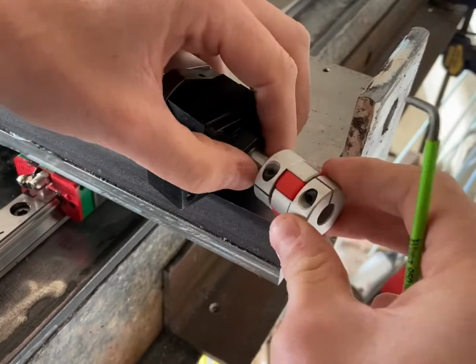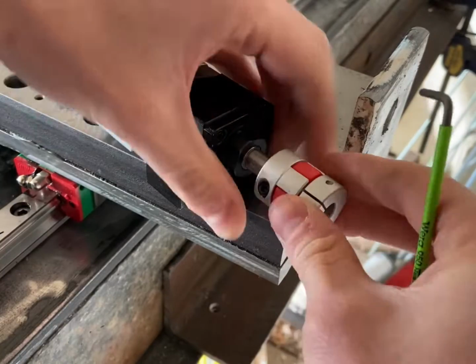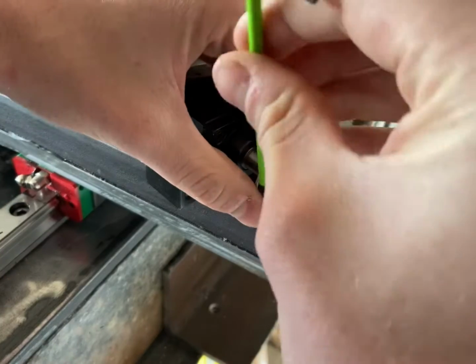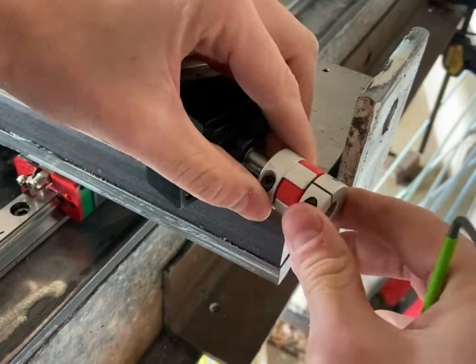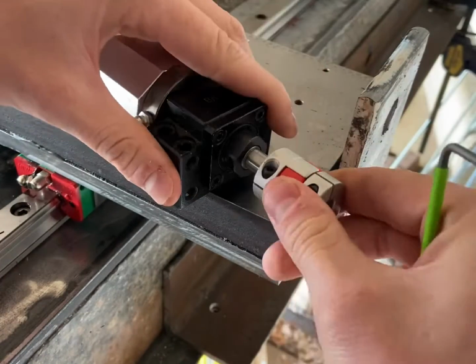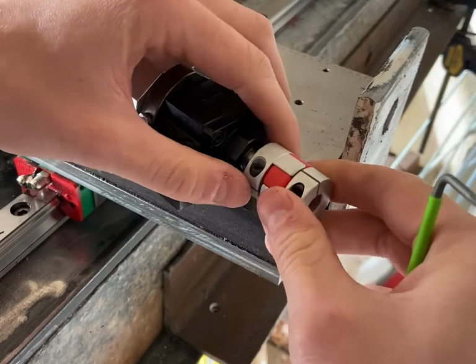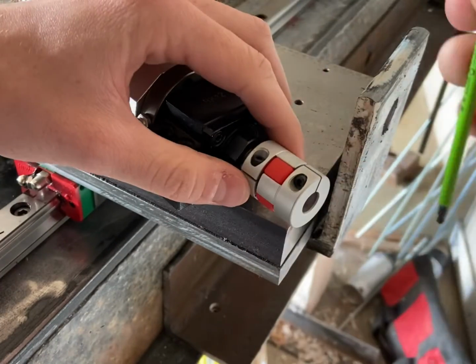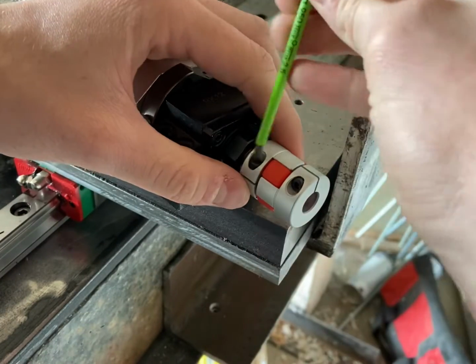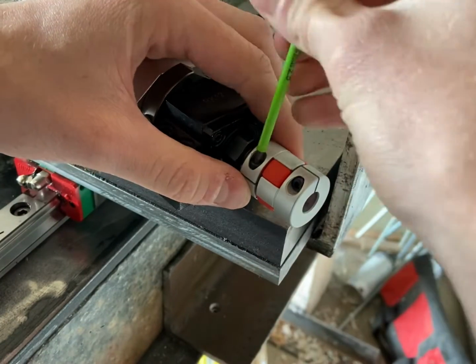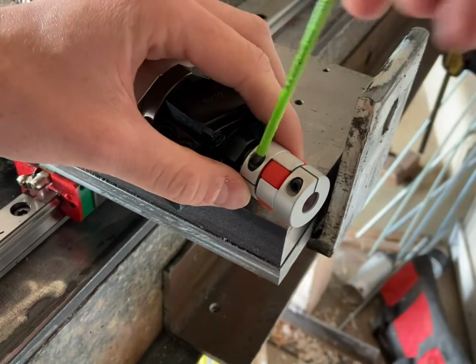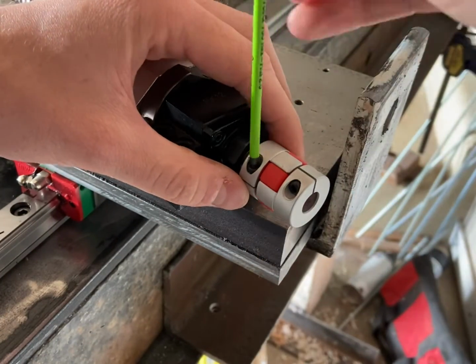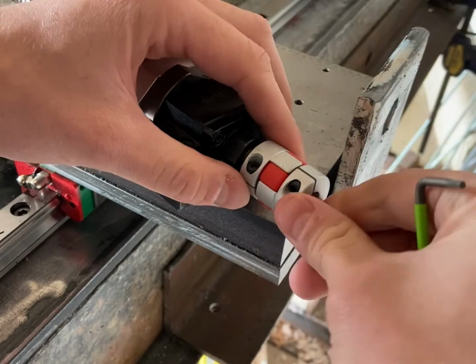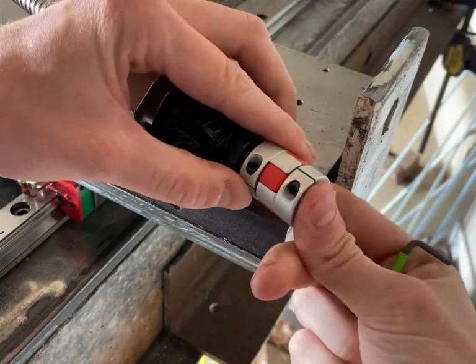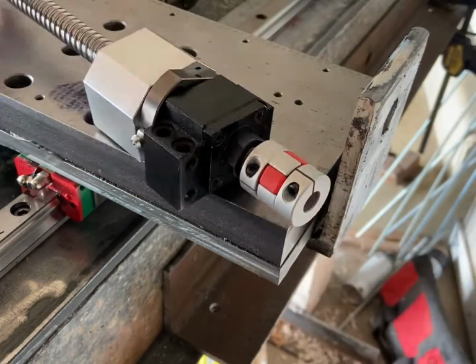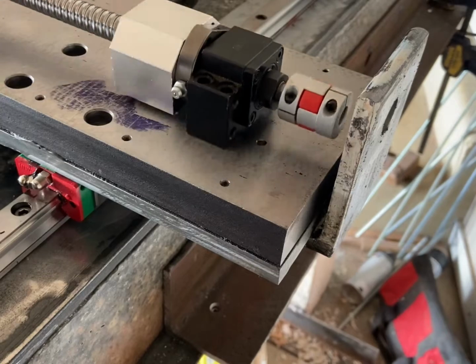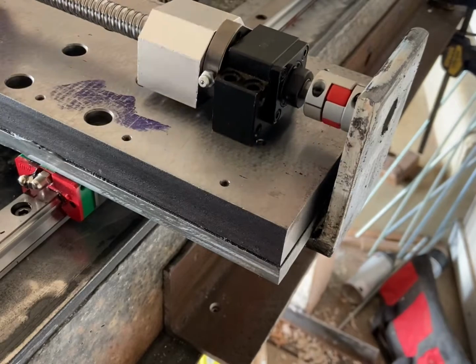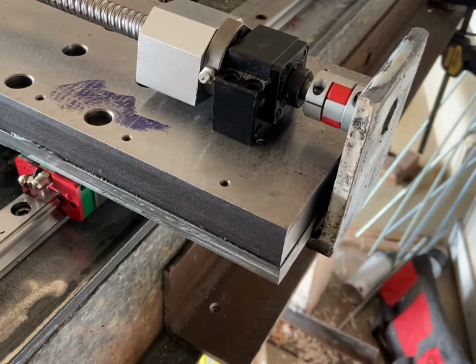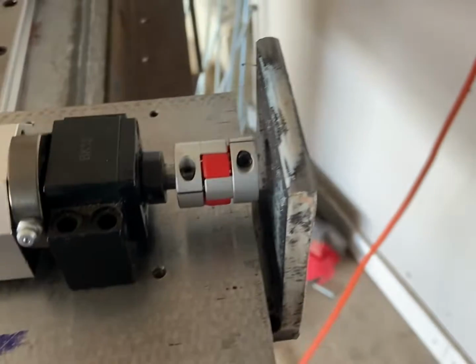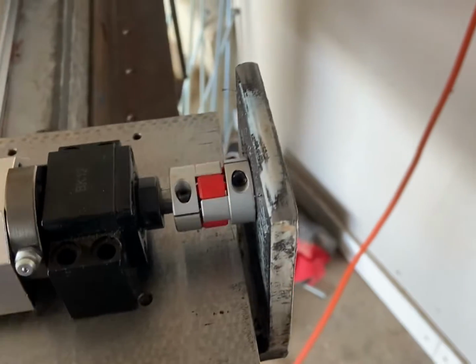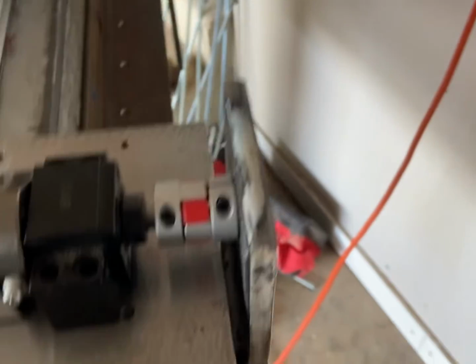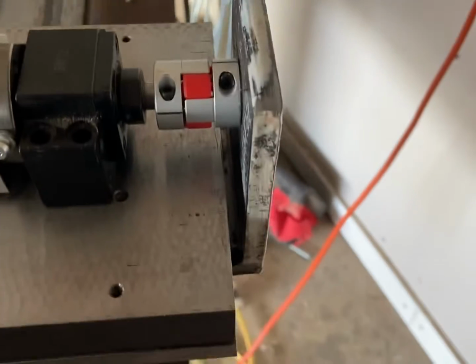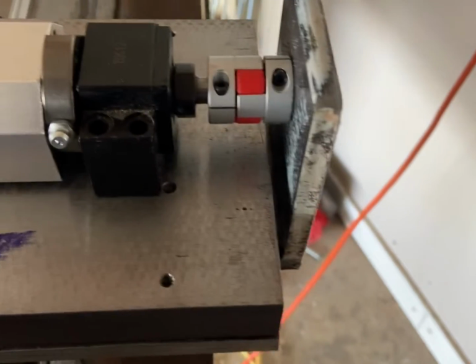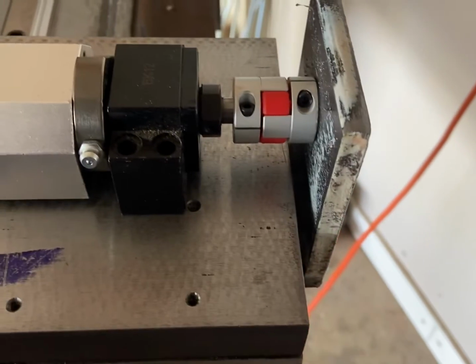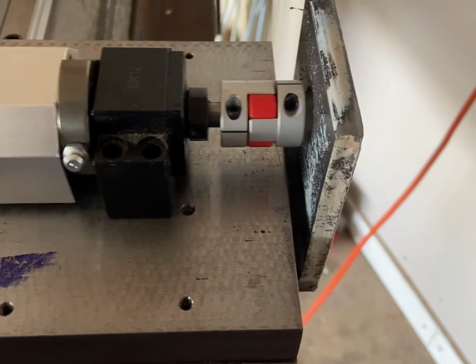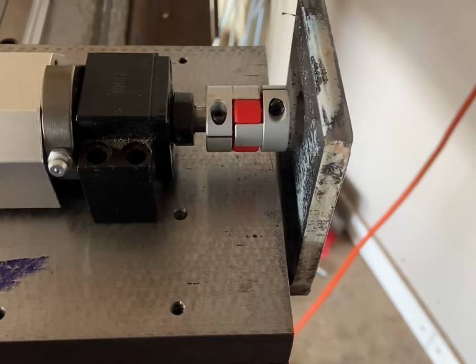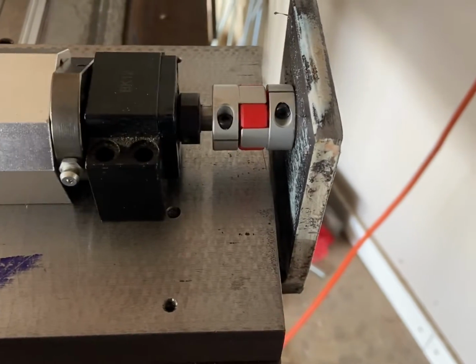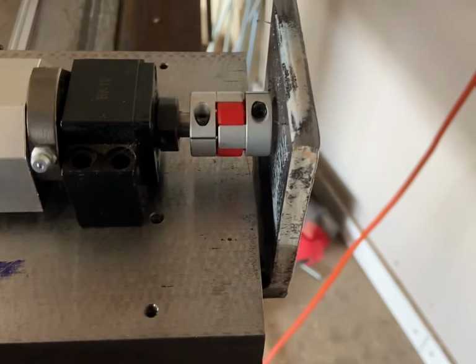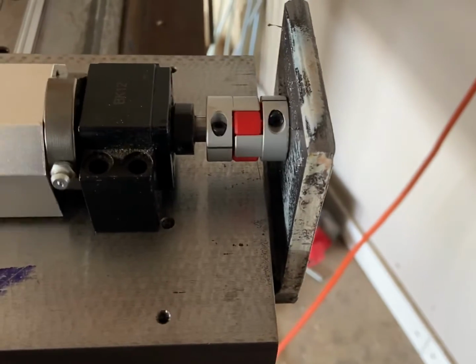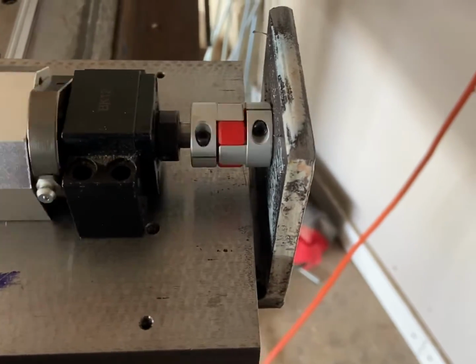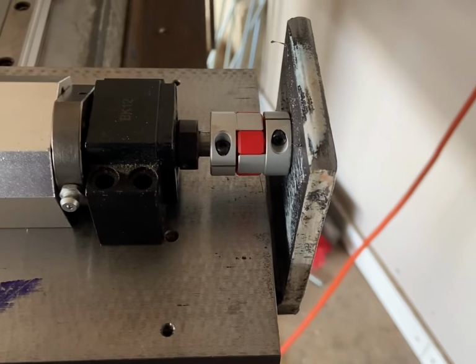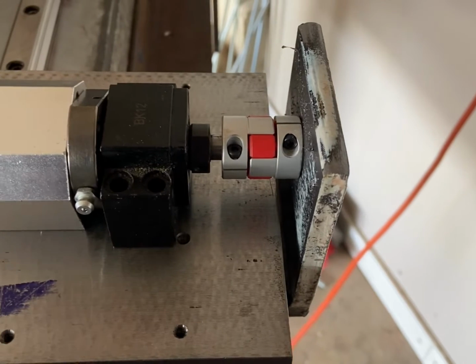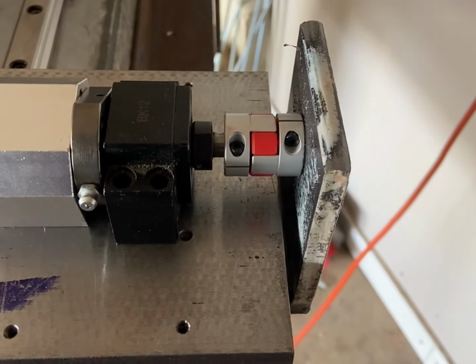Now I'm starting to work on the actual fit-up of the pieces that make up this ball screw assembly. Clearly the initial fit-up isn't going to work, but hopefully after I make some changes everything will work nicely.